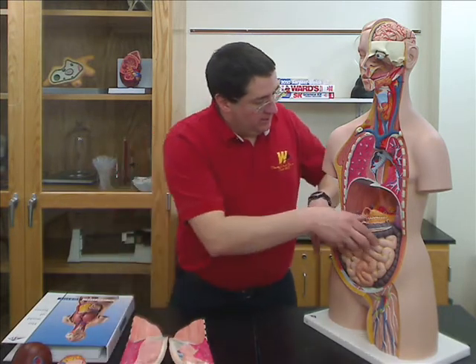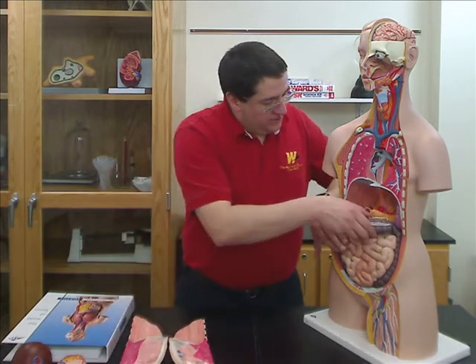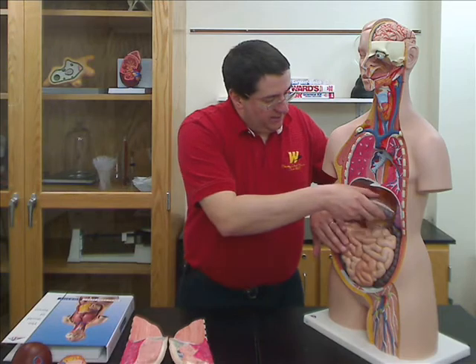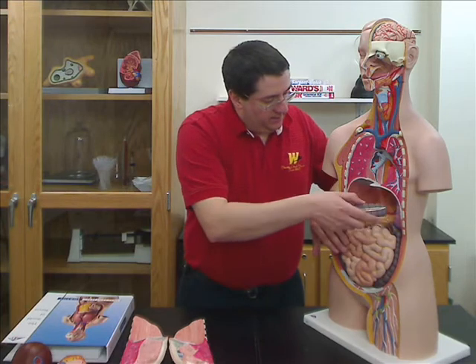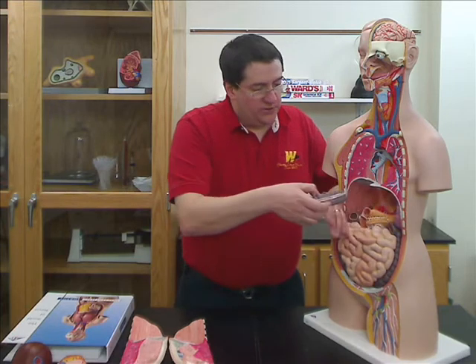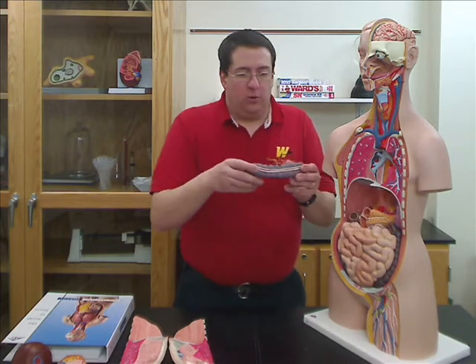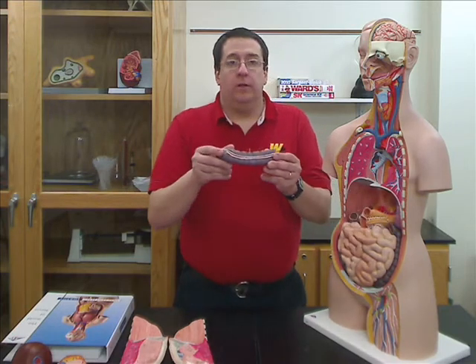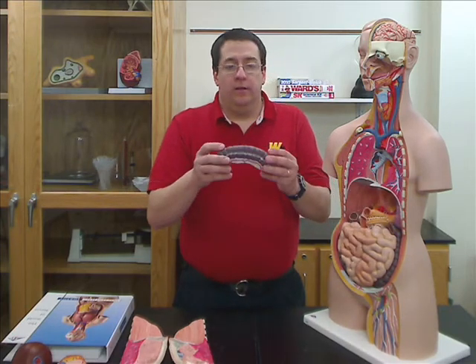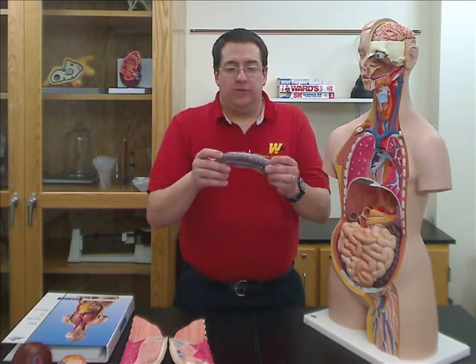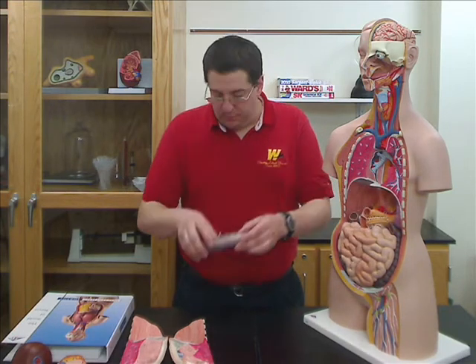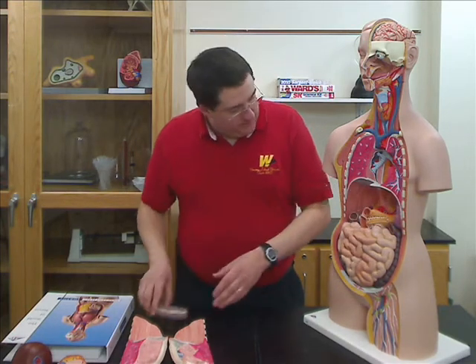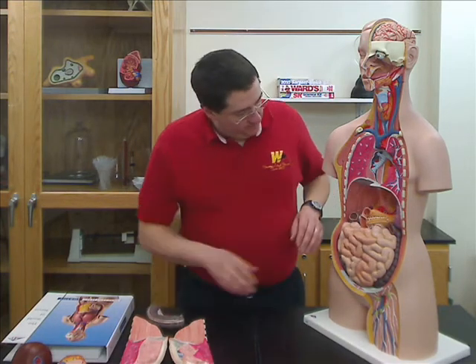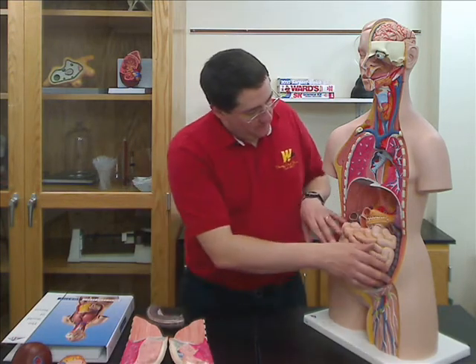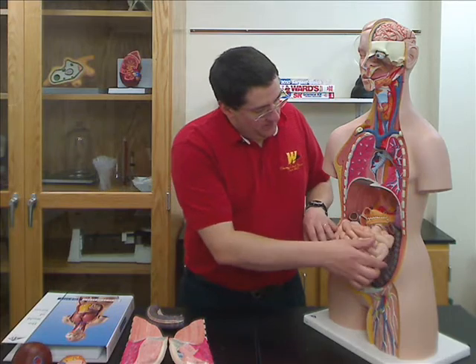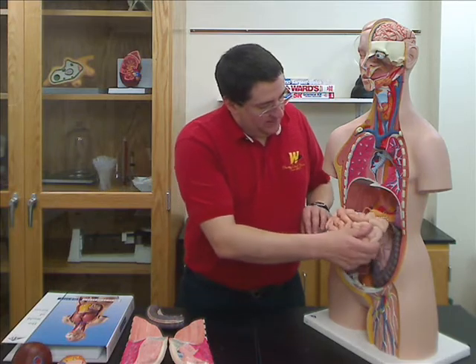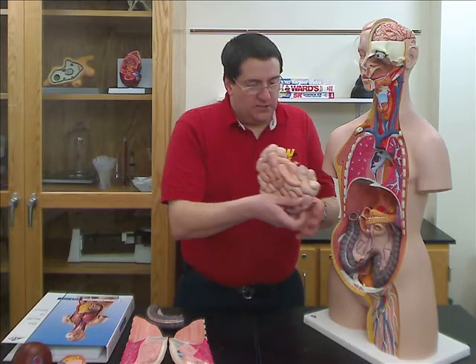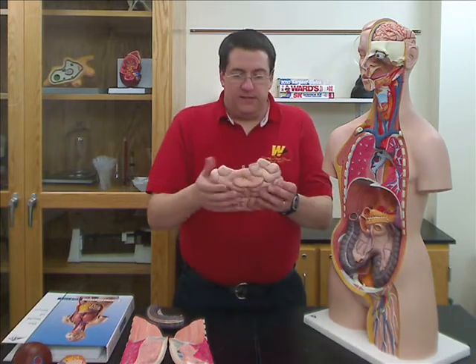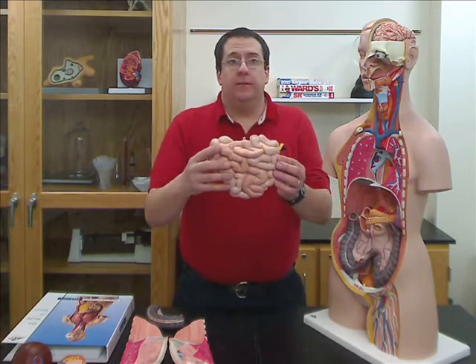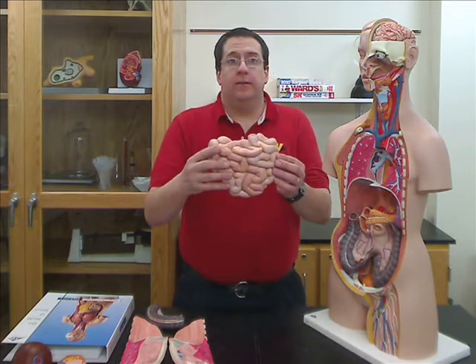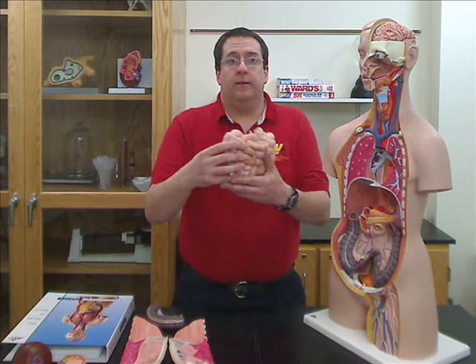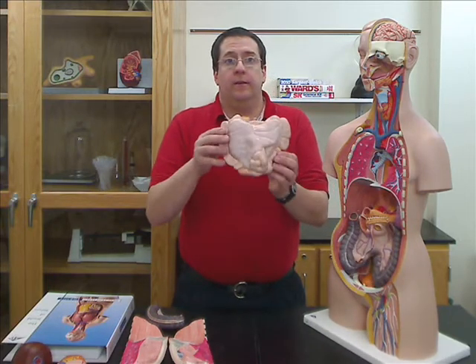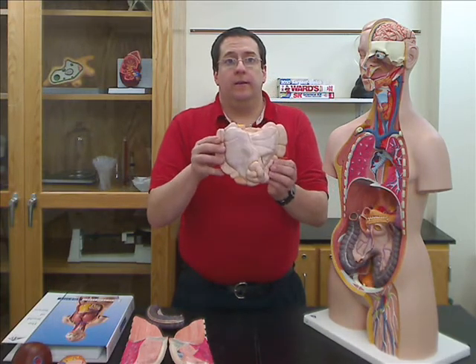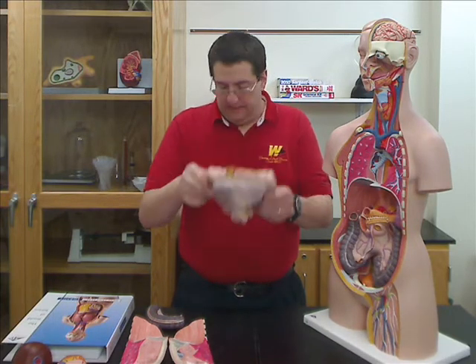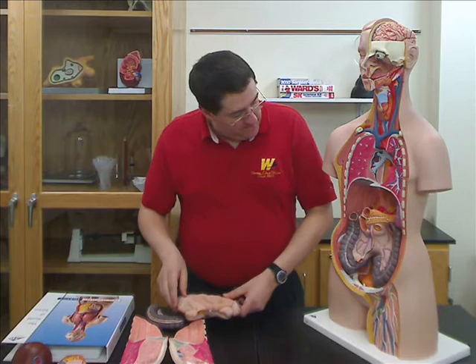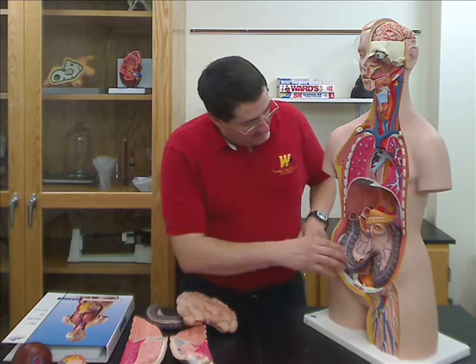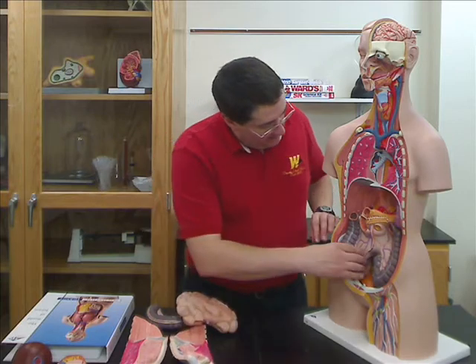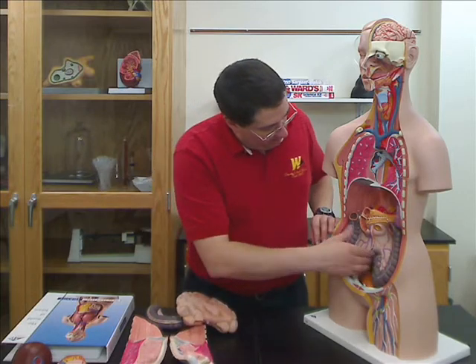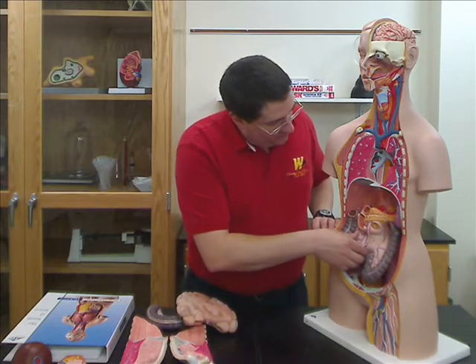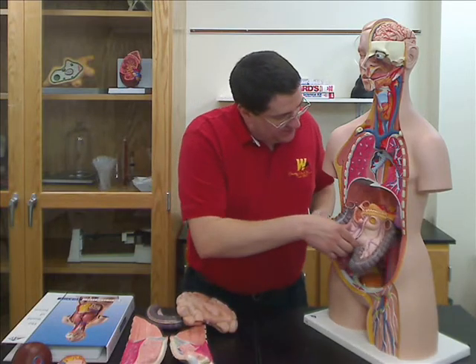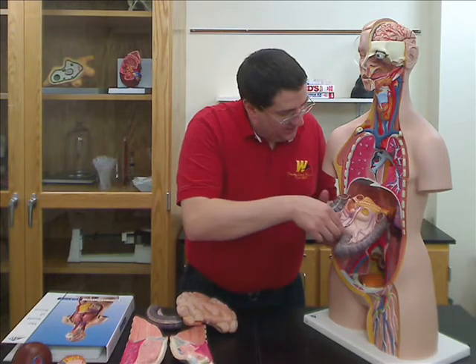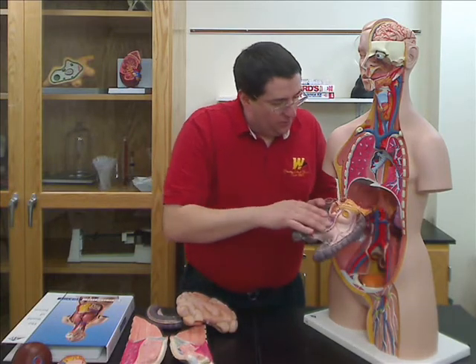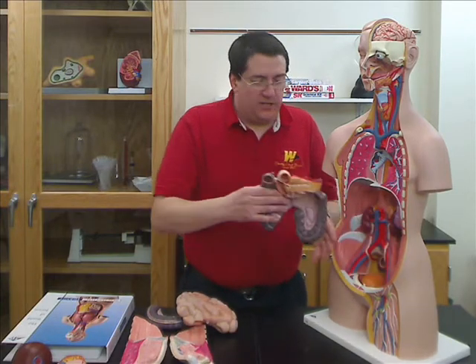Next, you have the transverse colon as one separate piece, and then the small intestine, and then the rest of the large intestine and the other organs of digestion.